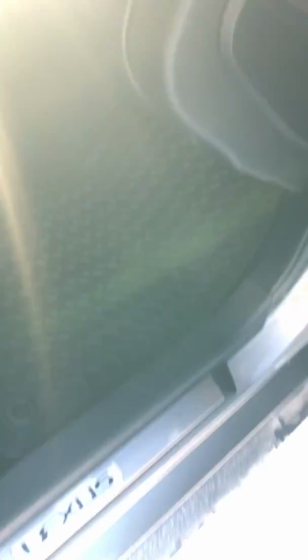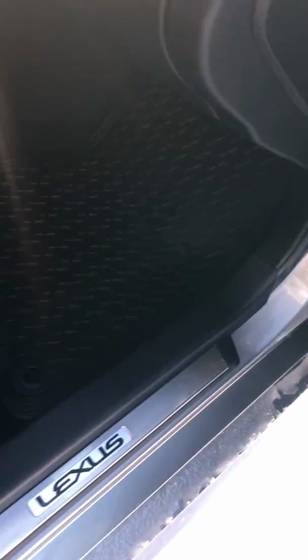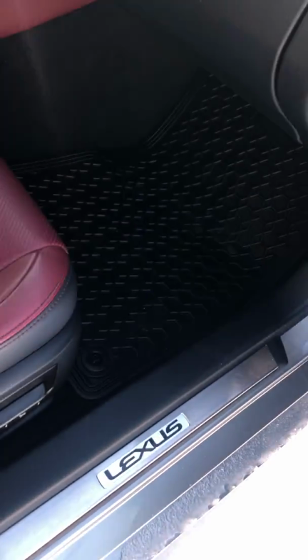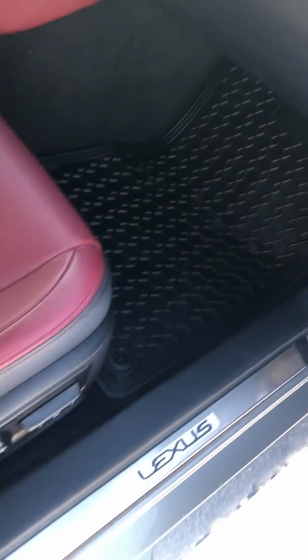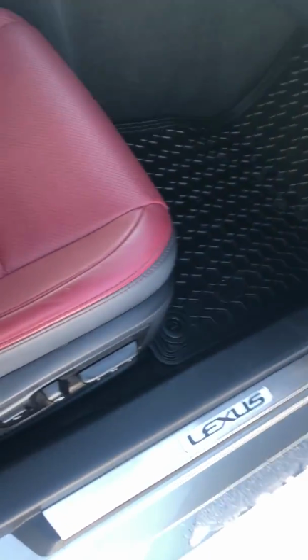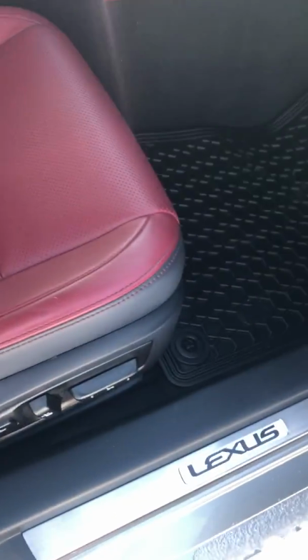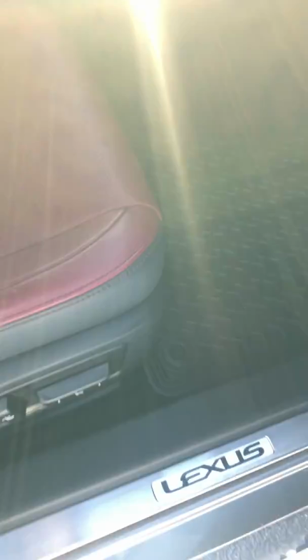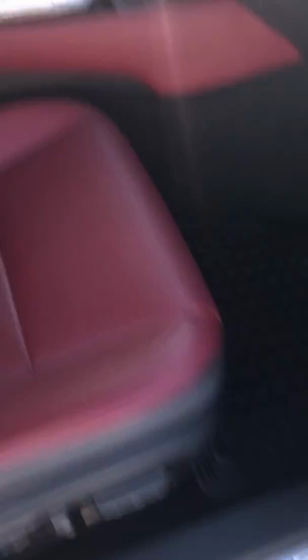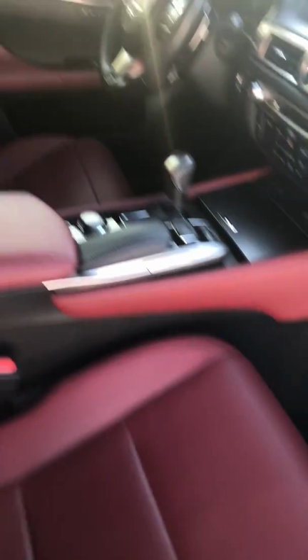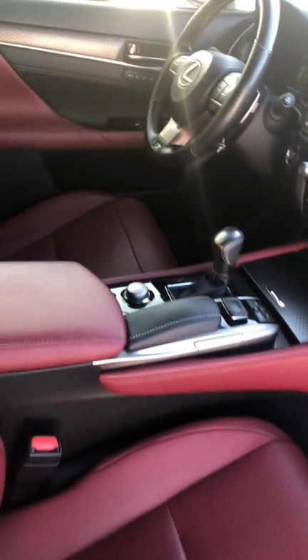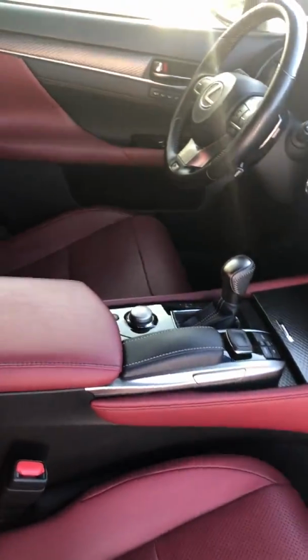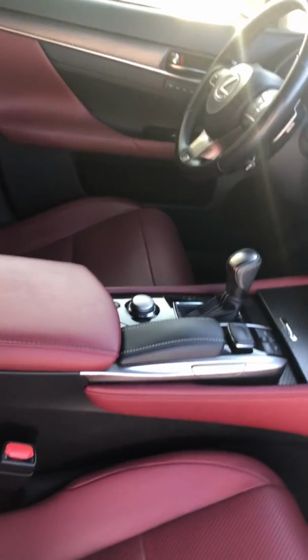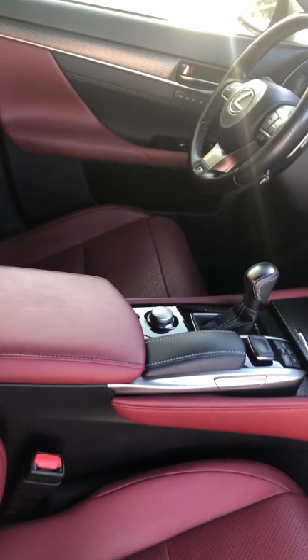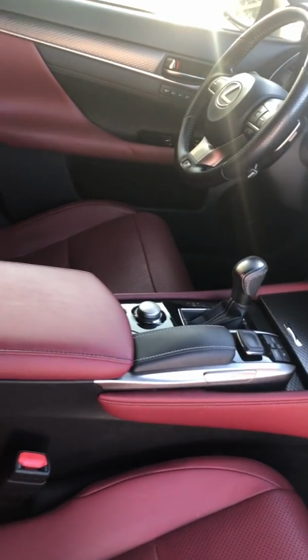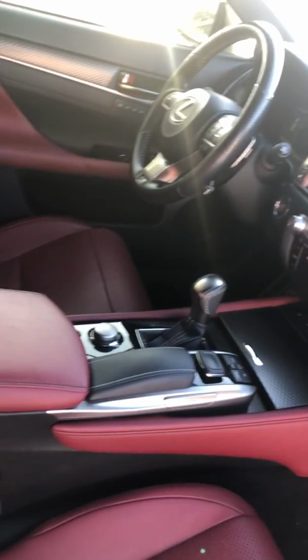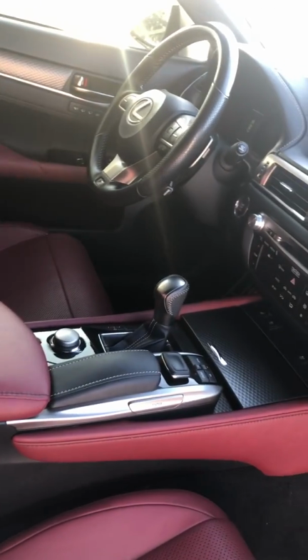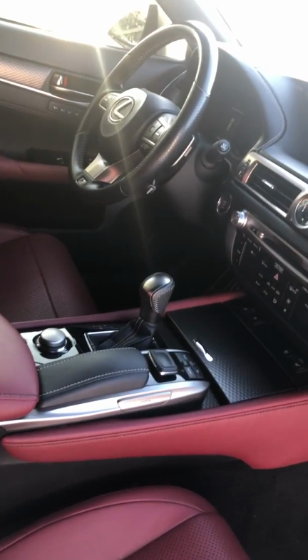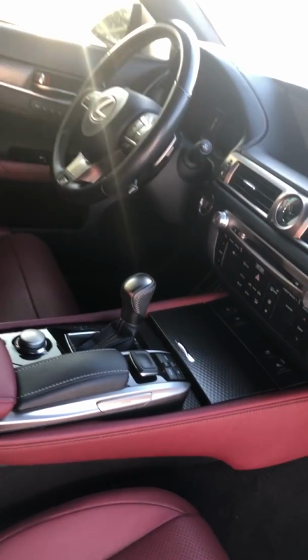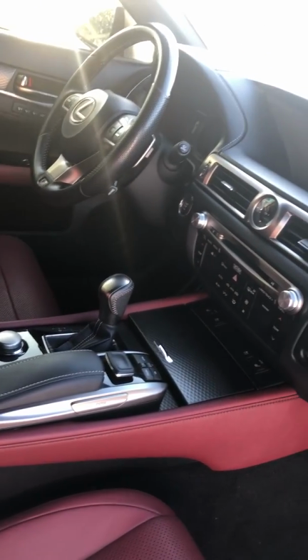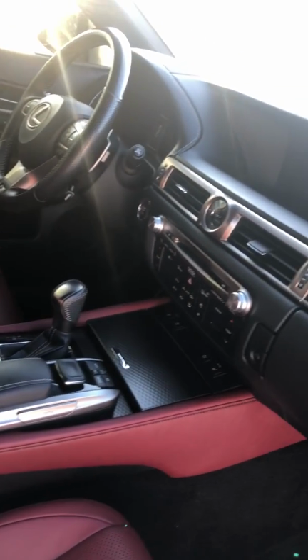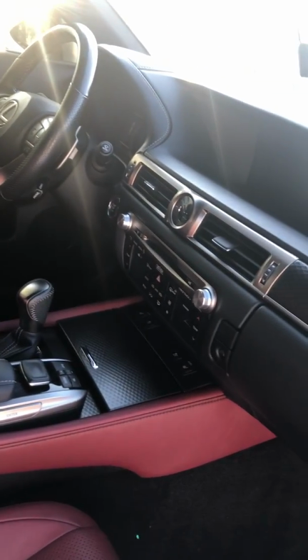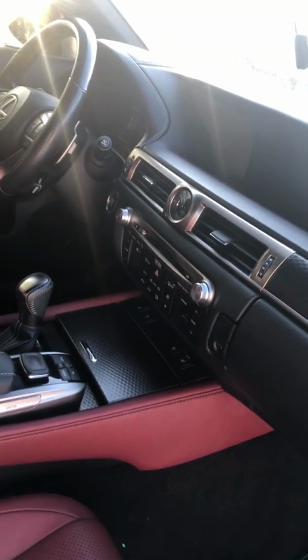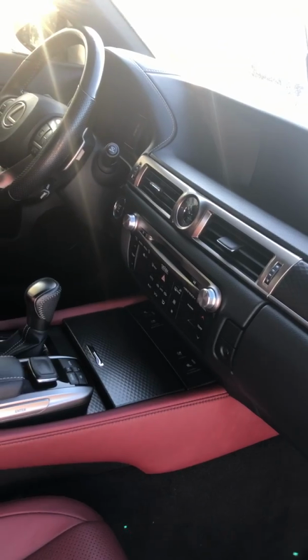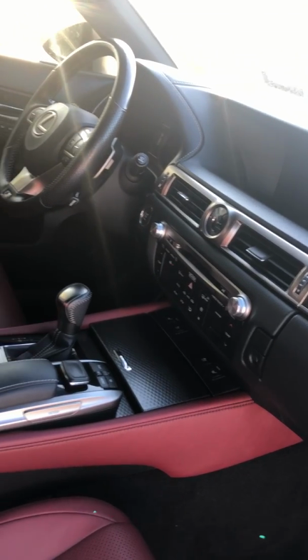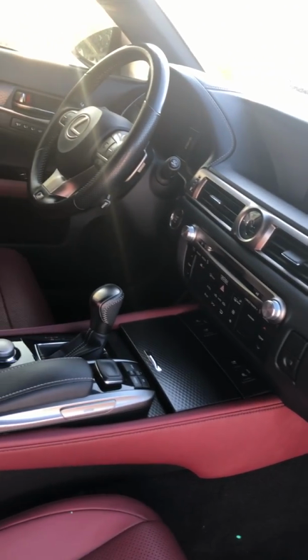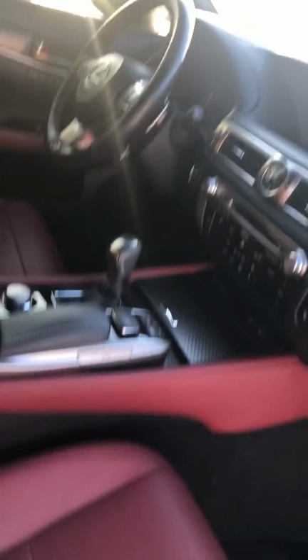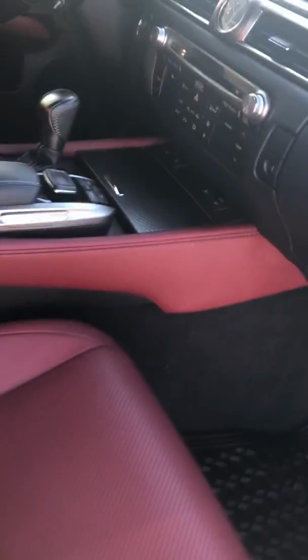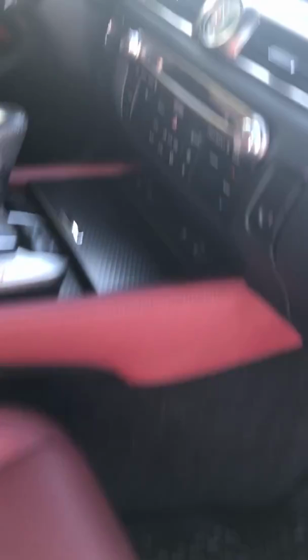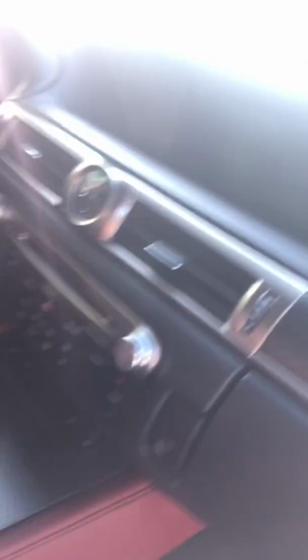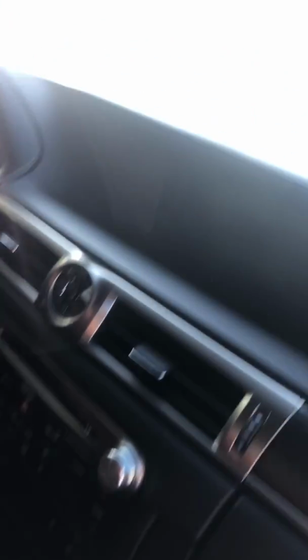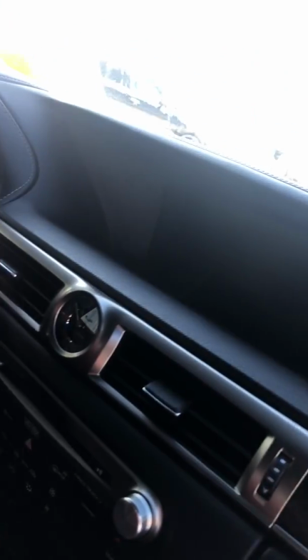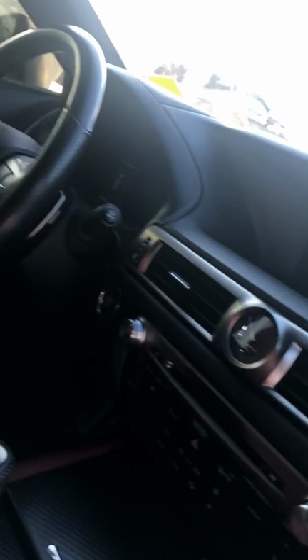Power seats for the passenger as well as power memory seats with three different memory settings for the driver. Push button start, dual climate control in the vehicle as well as heated and cooled seats. Nice screen here.